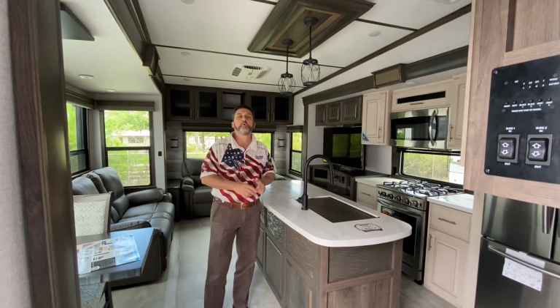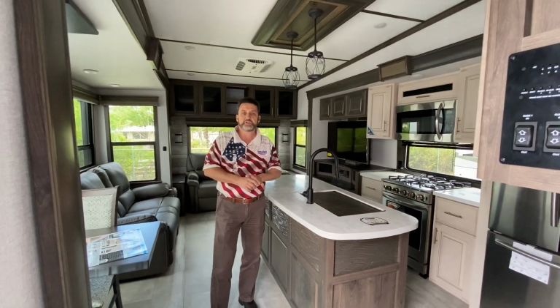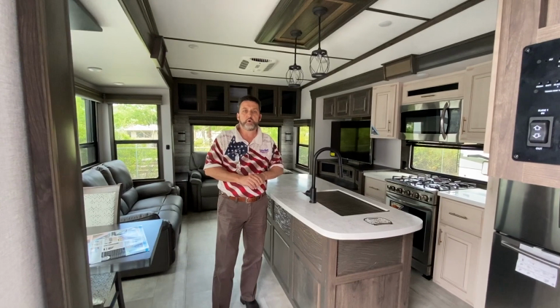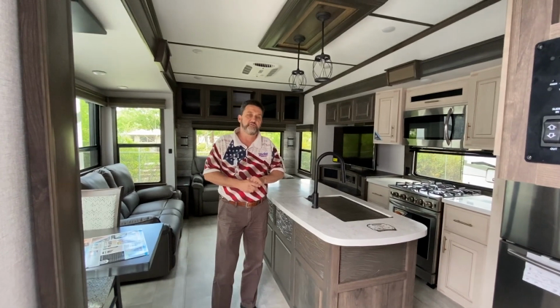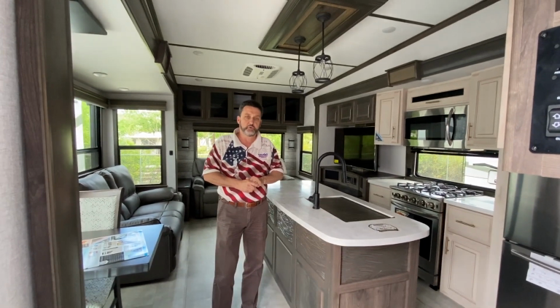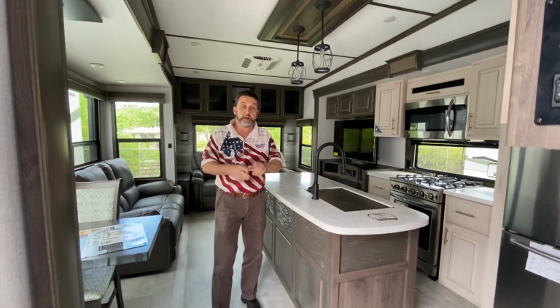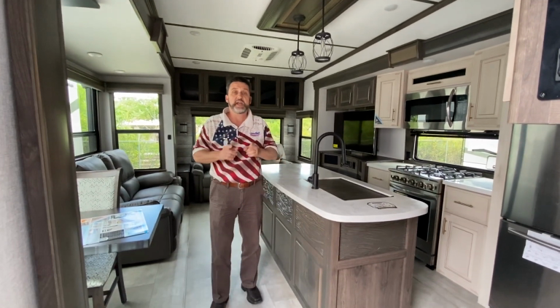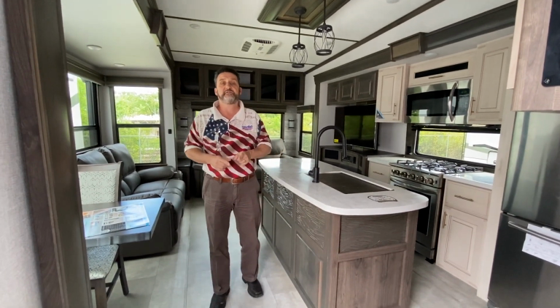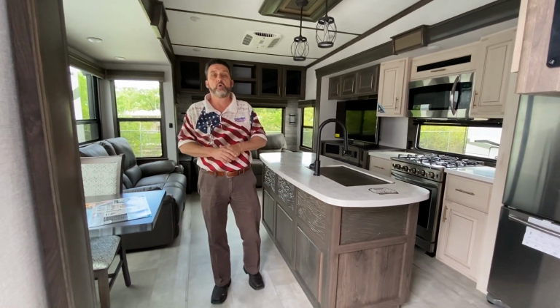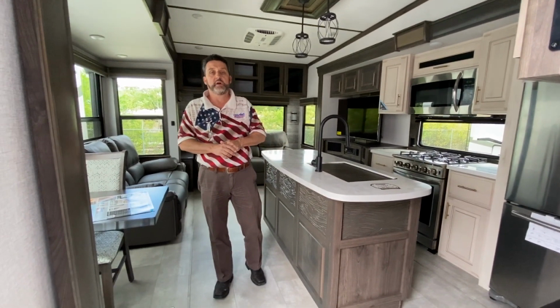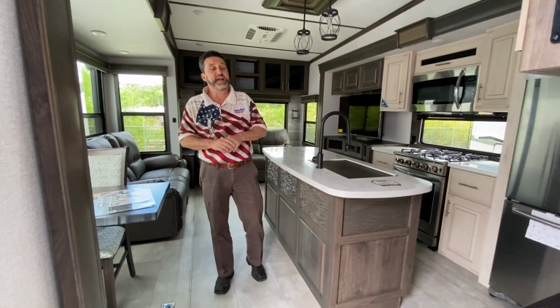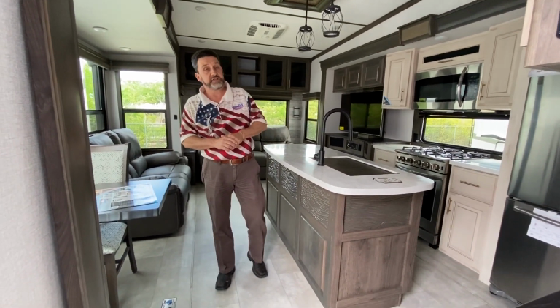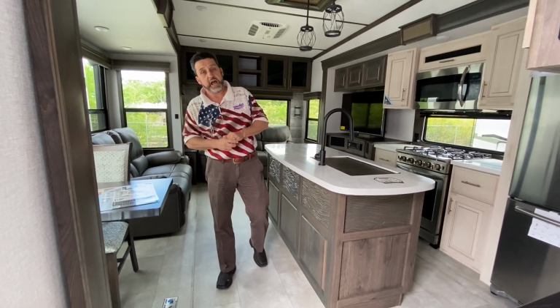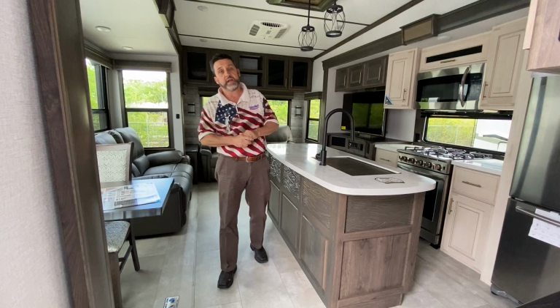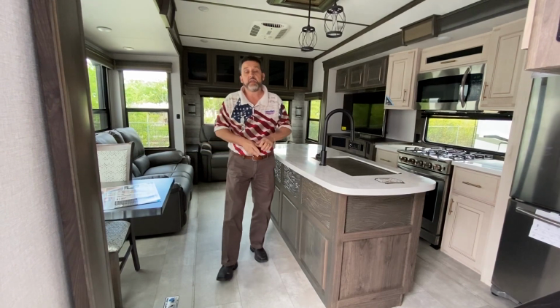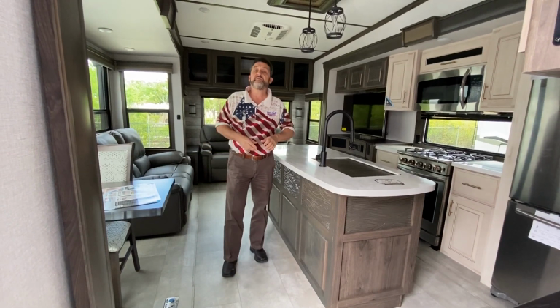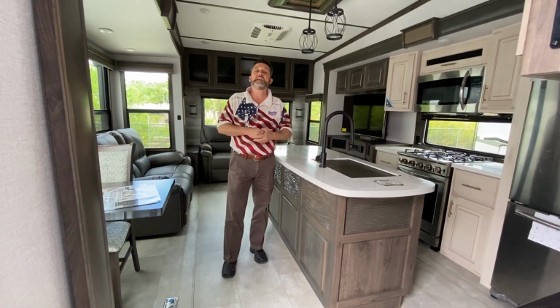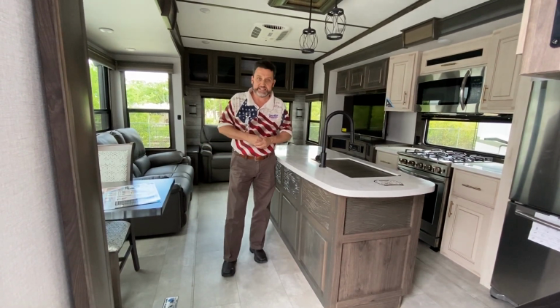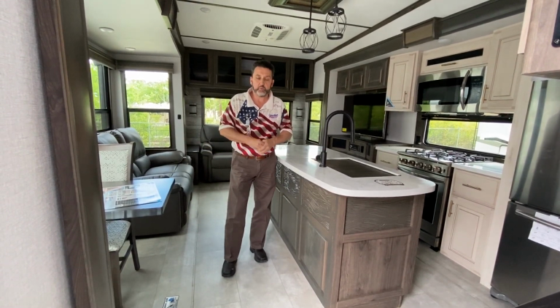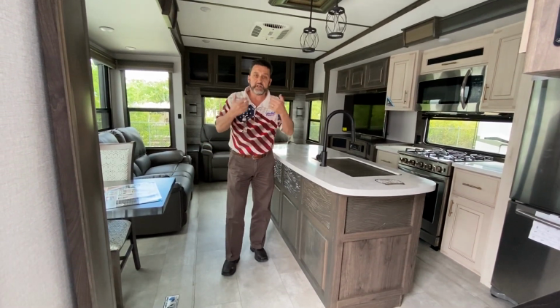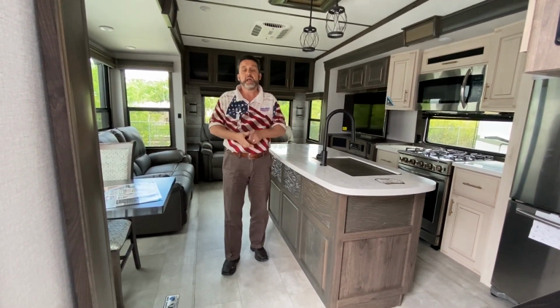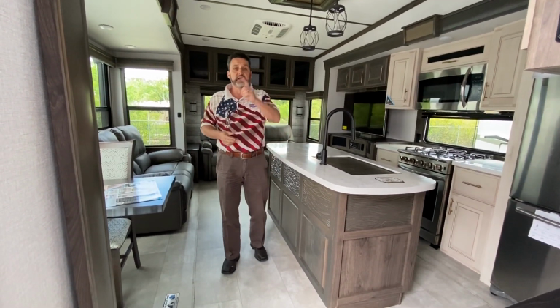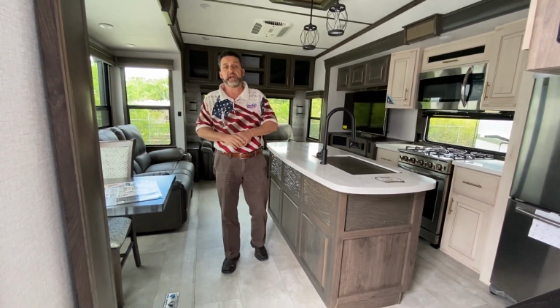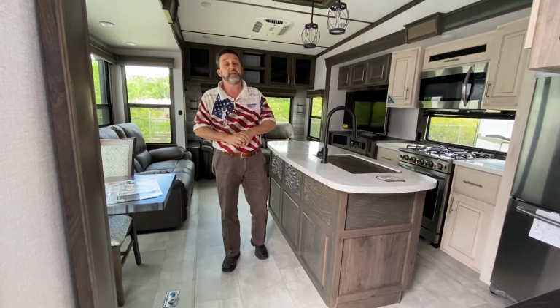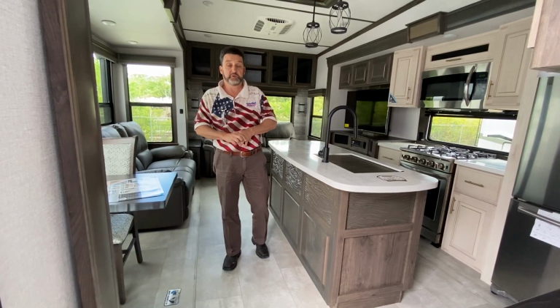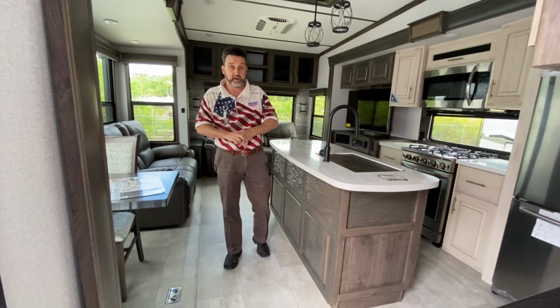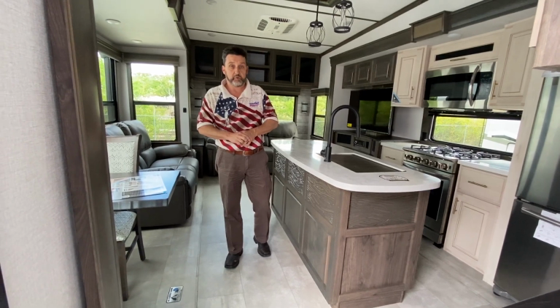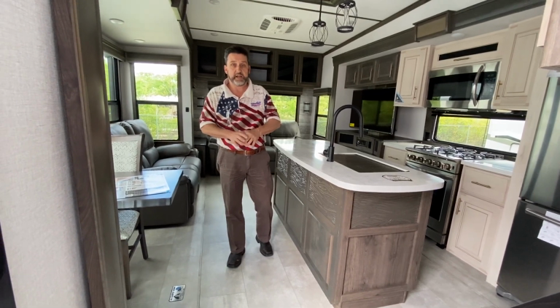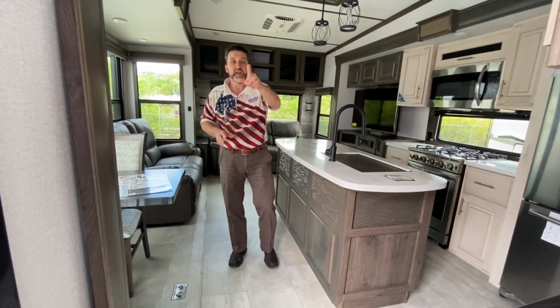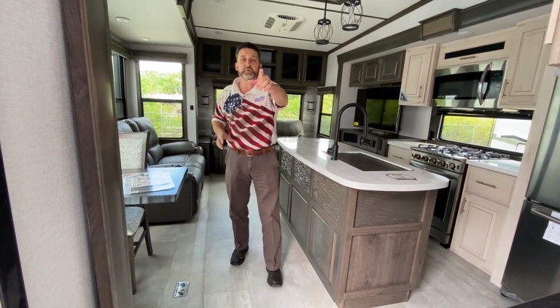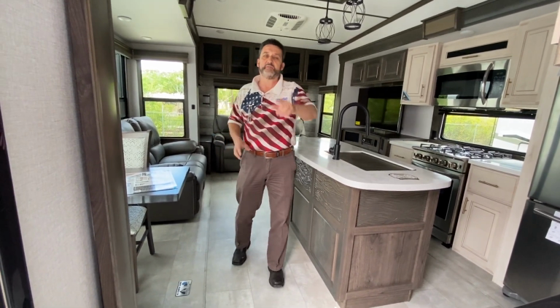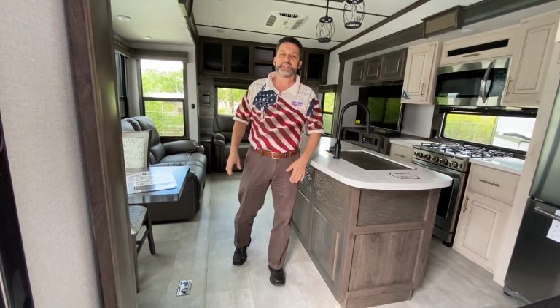214-471-0423. I'm located at 4001 South Interstate Highway 35 East. When you get here, ask for the little Cajun — I'll give you a special gift for asking for me. Thank you, guys, and you have a blessed day.